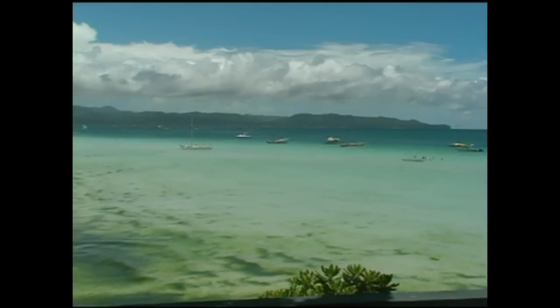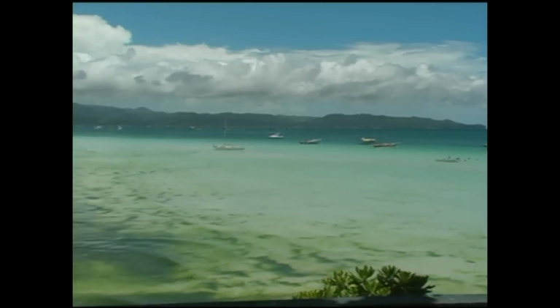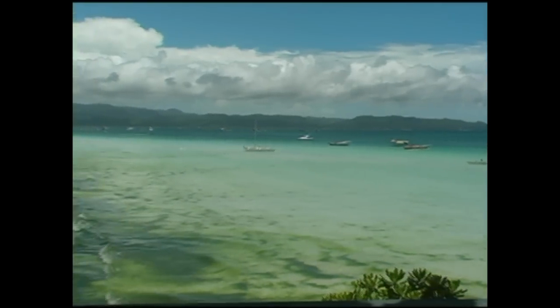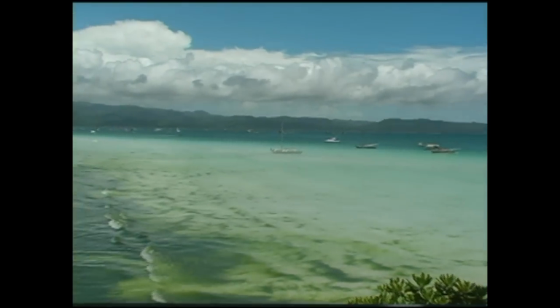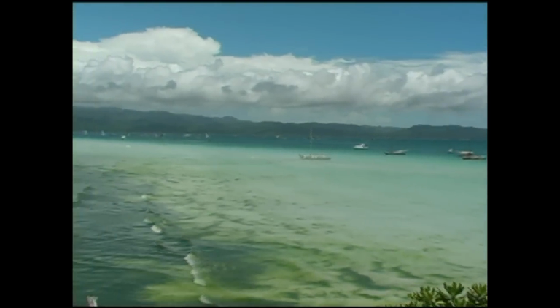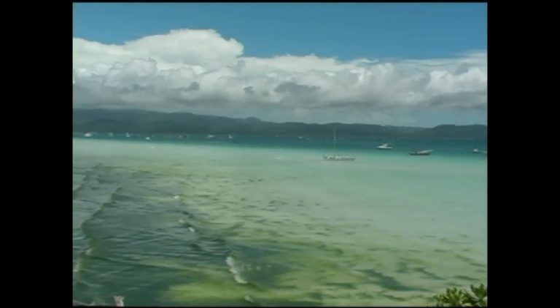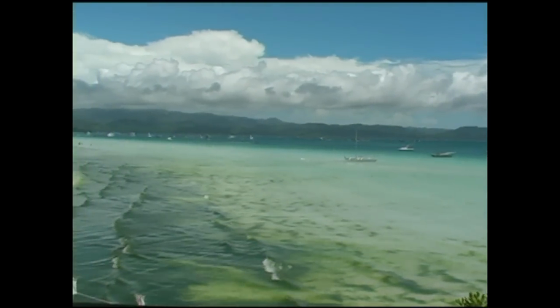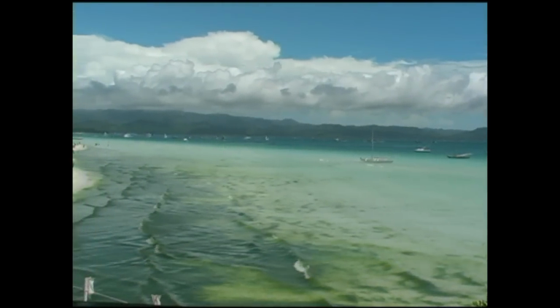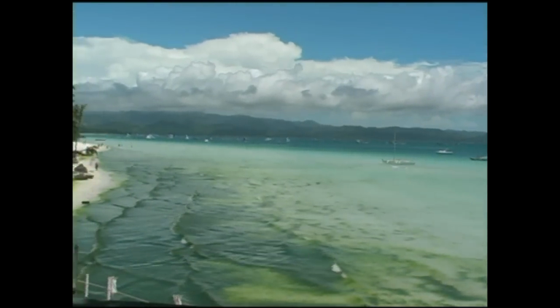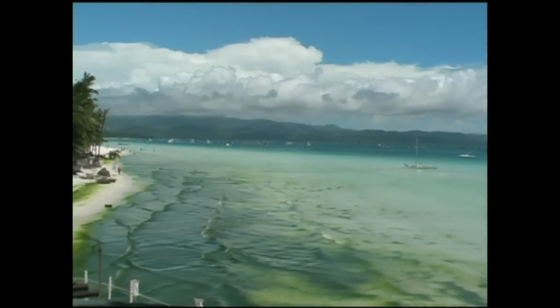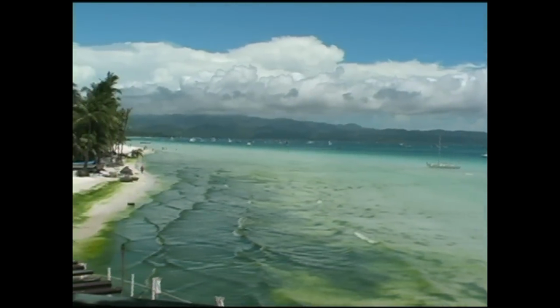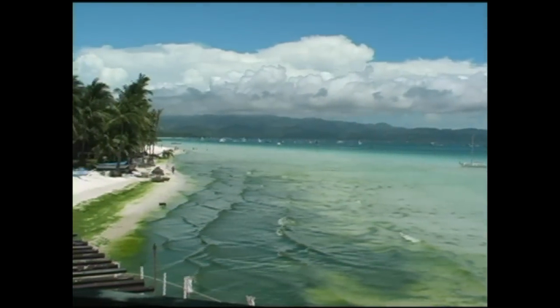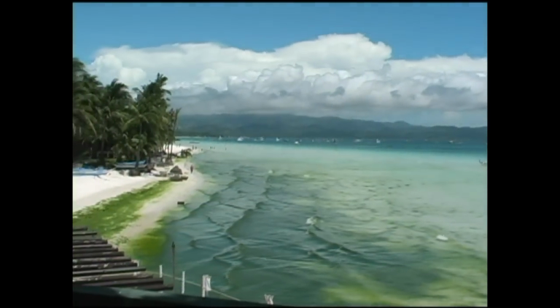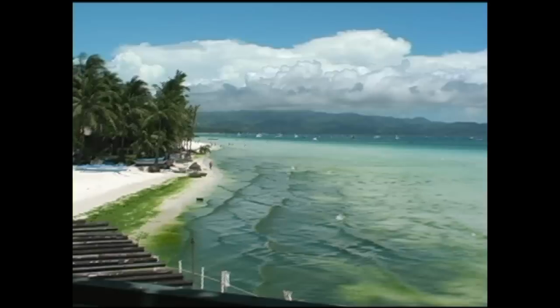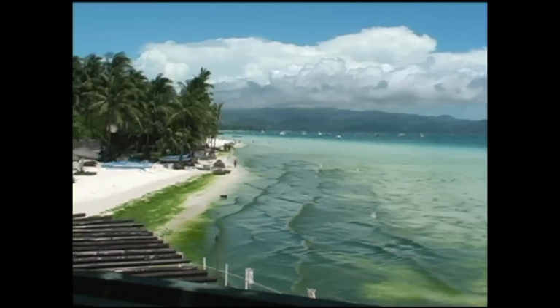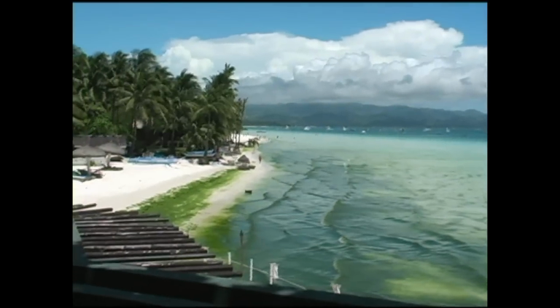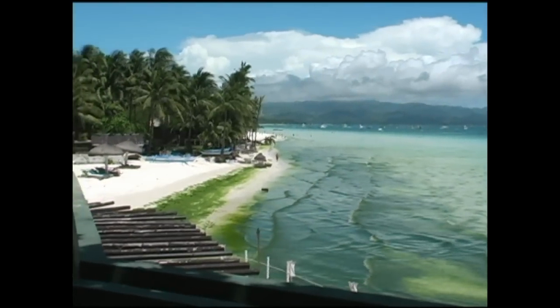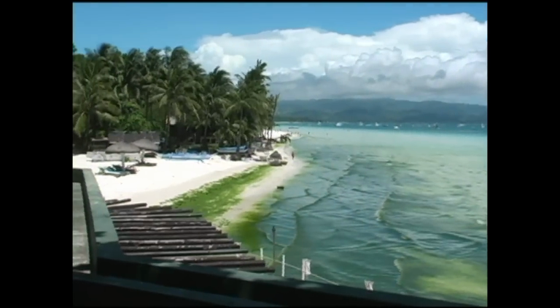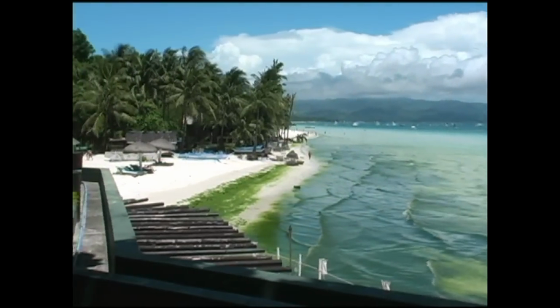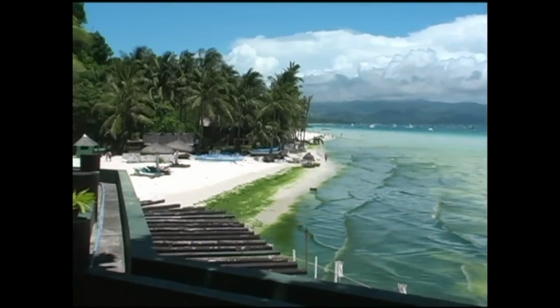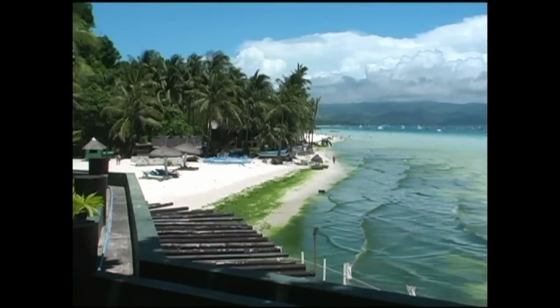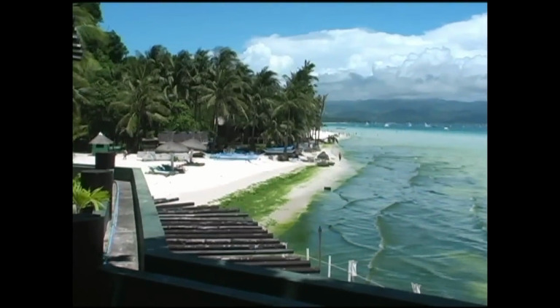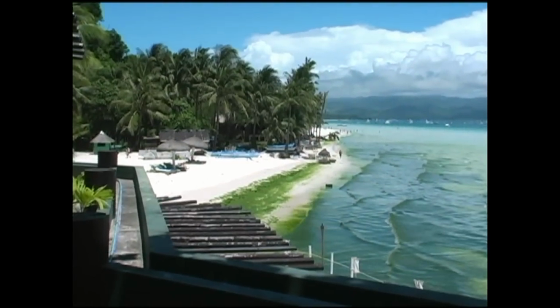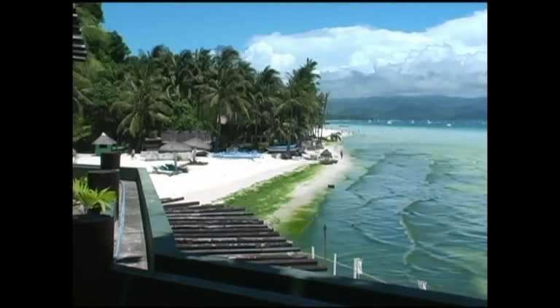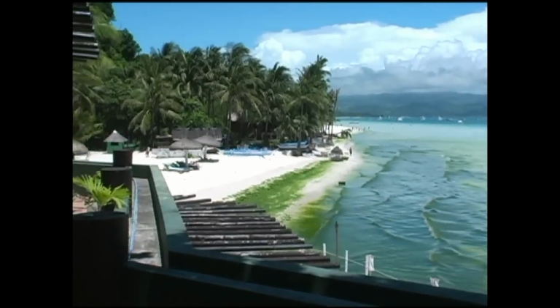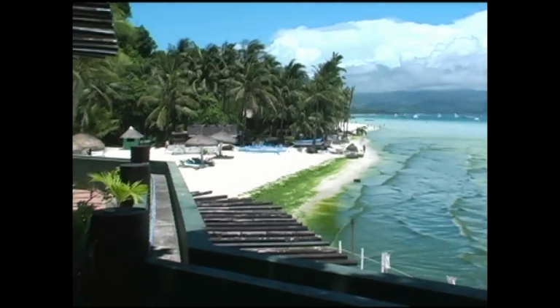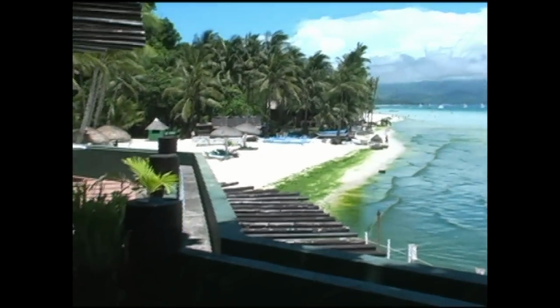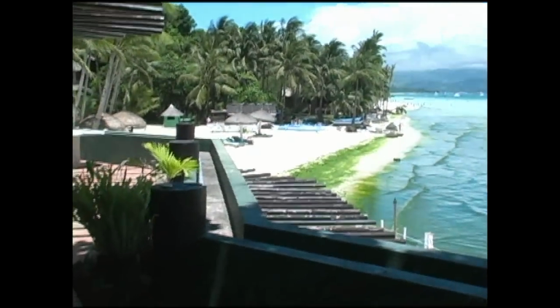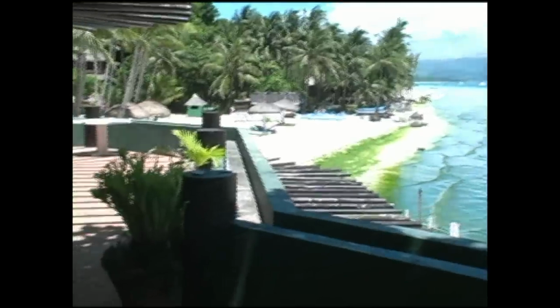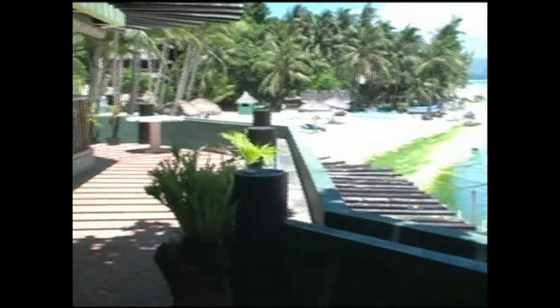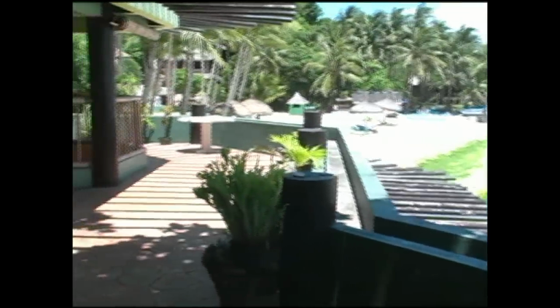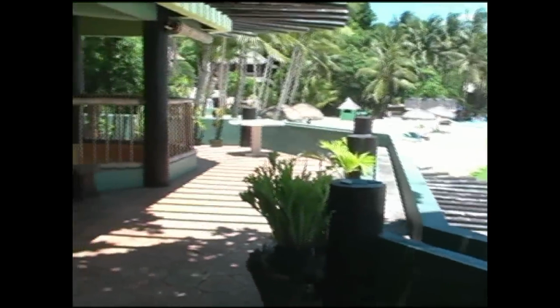Here we're looking at the ocean and beachfront, and here you see some unattractive green moss. This video was taken in April of 2011. Normally these are not the conditions, but from year to year the water conditions do change.